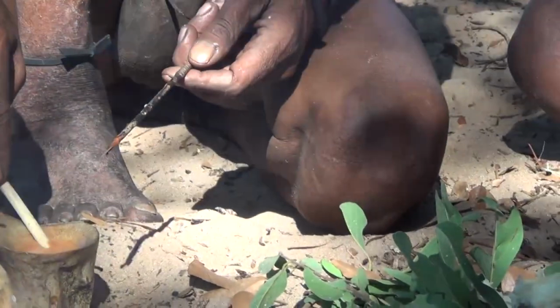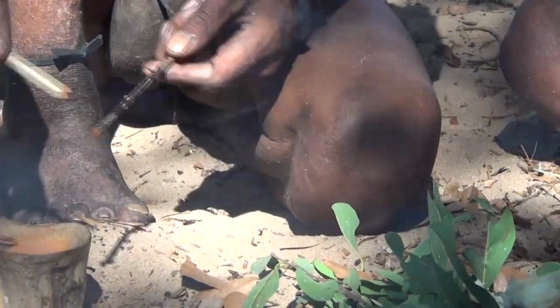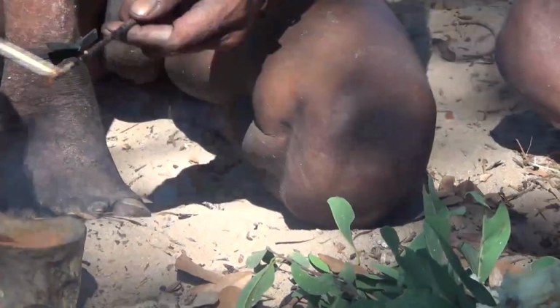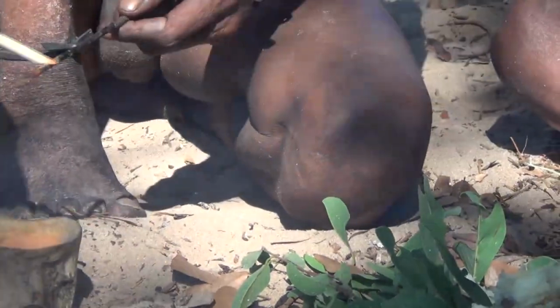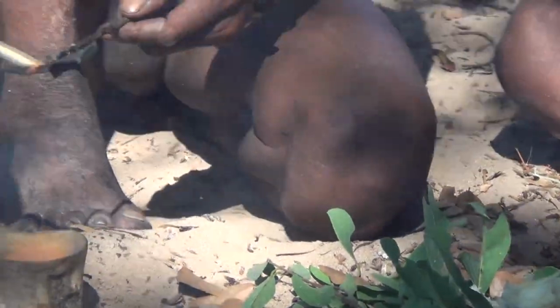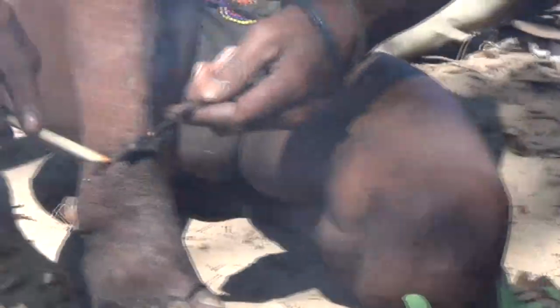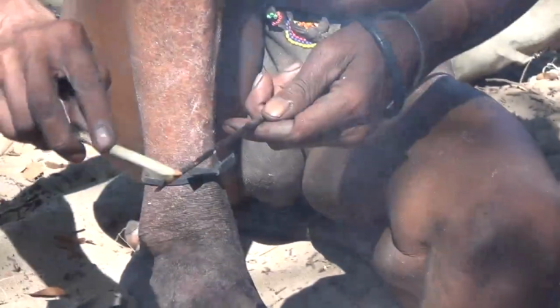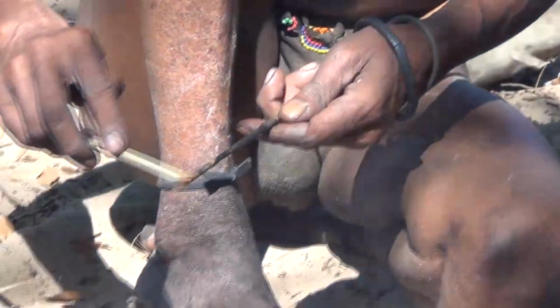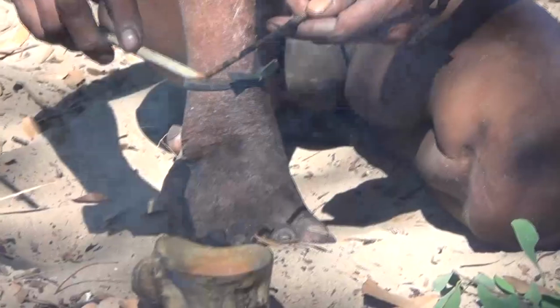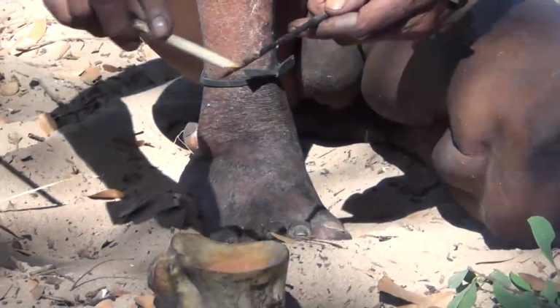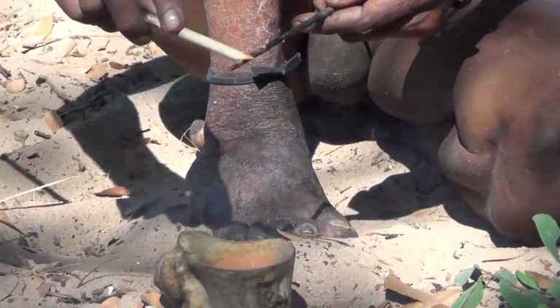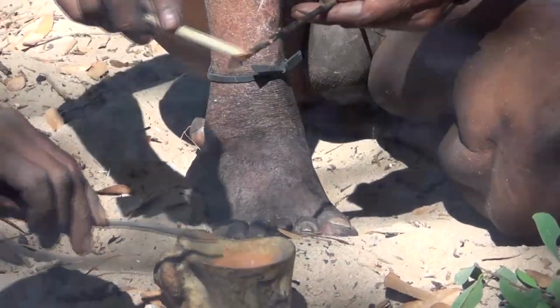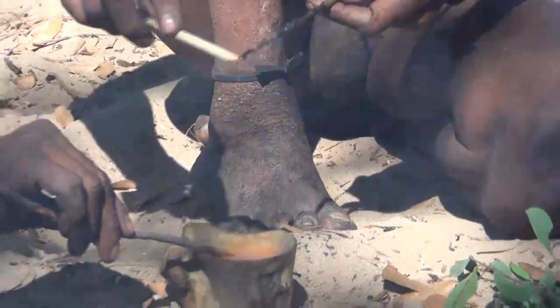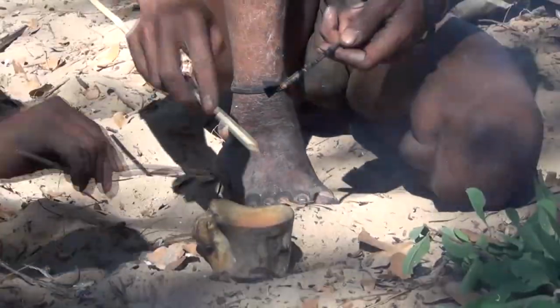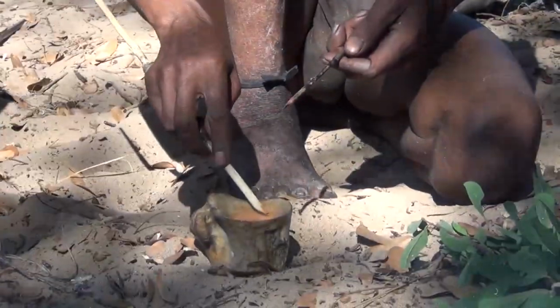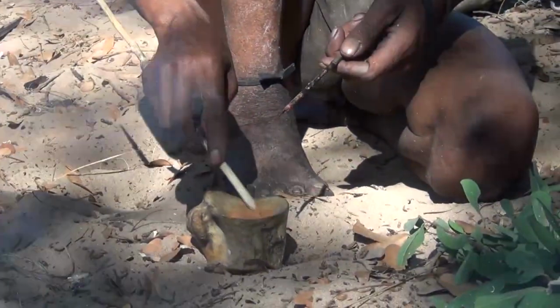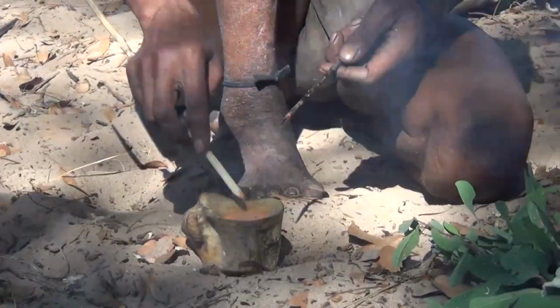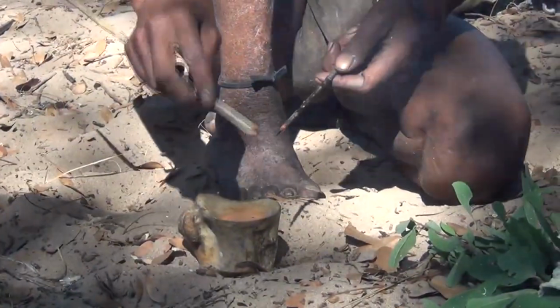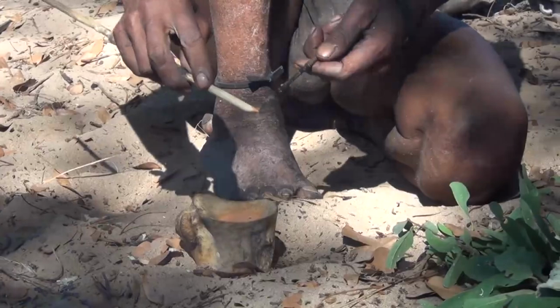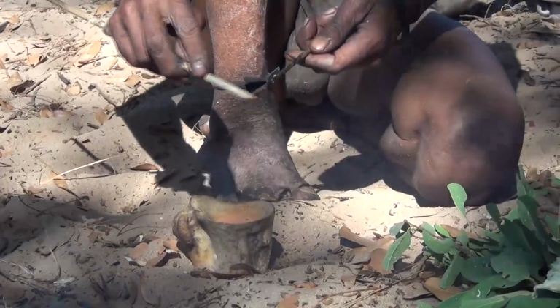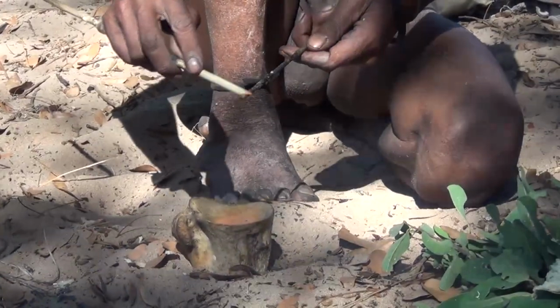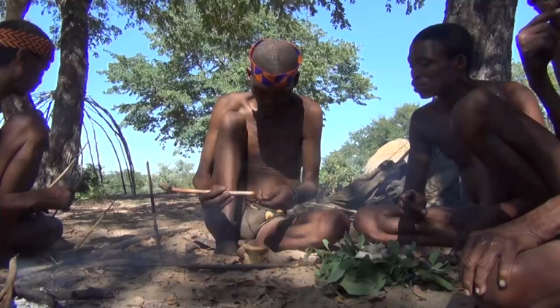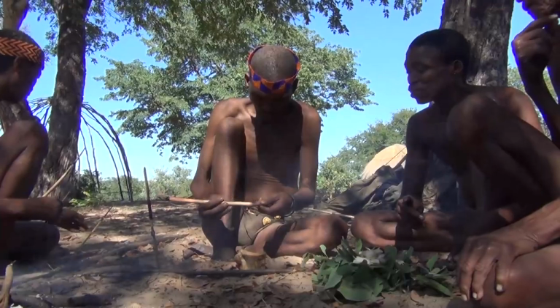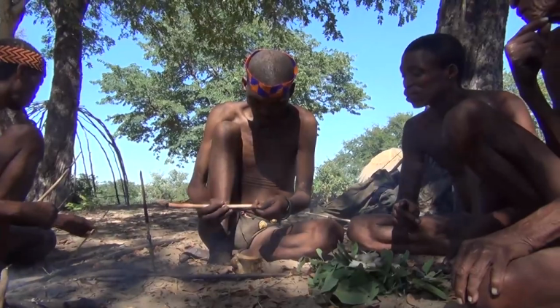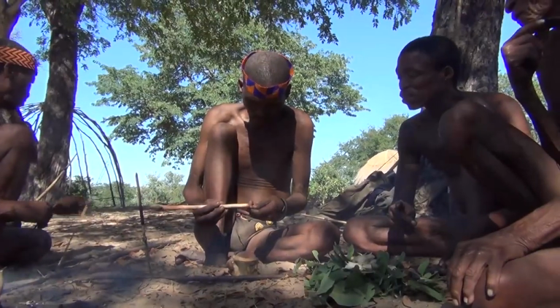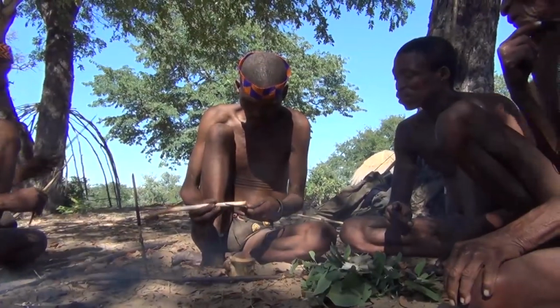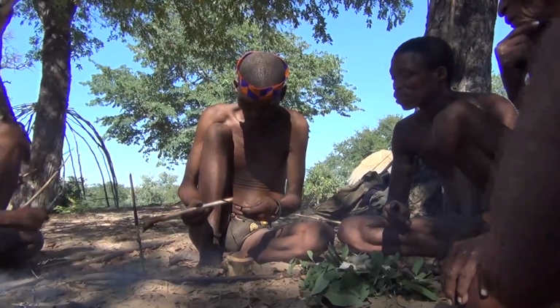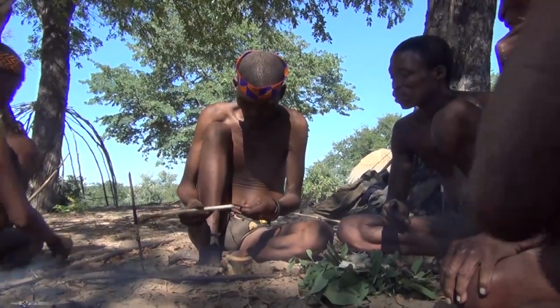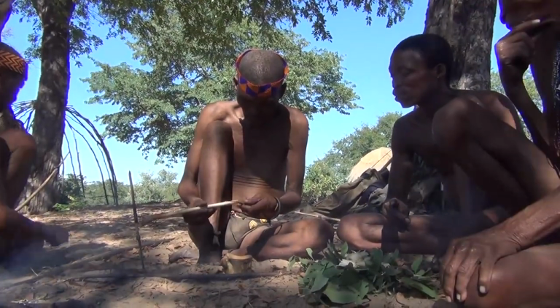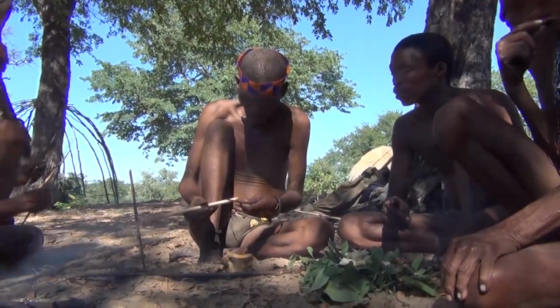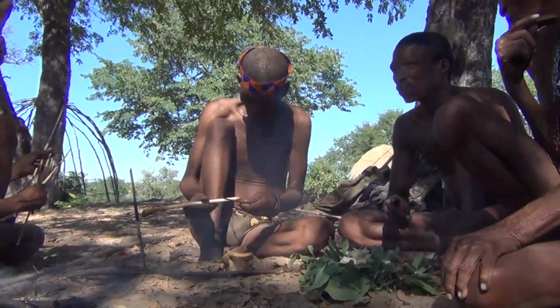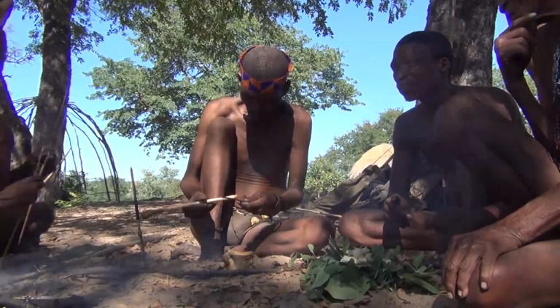Applying the venom, the poison to the arrowheads. The shaft of the arrow is wrapped in raw sinew, which acts as a sponge holding the dried poison until it strikes an animal. The blood then moistens the mixture and releases the poison into the bloodstream.